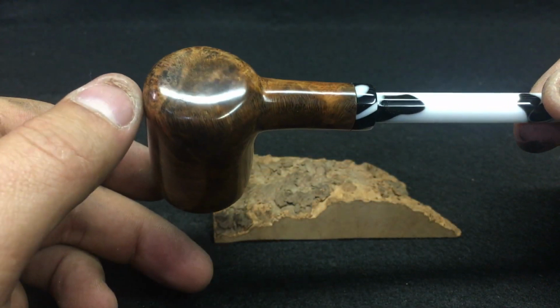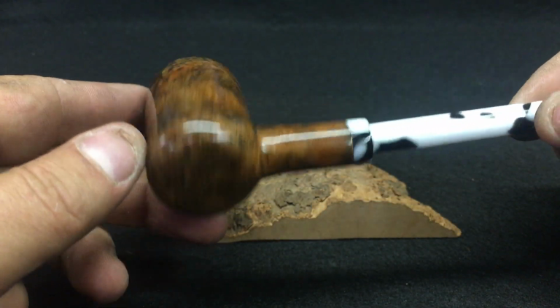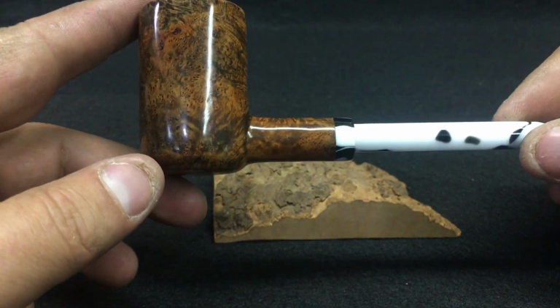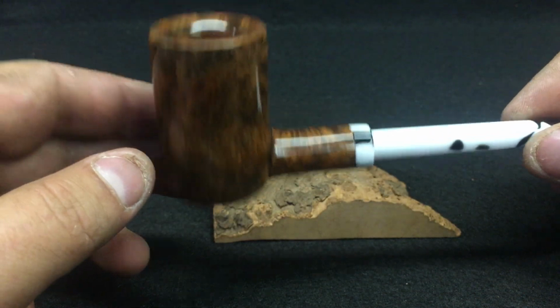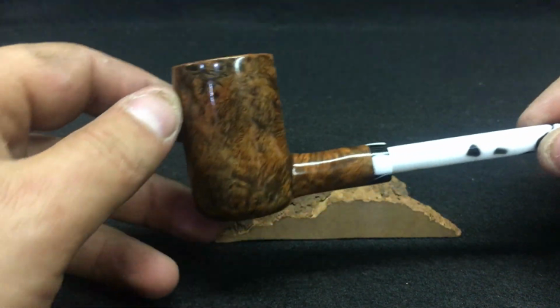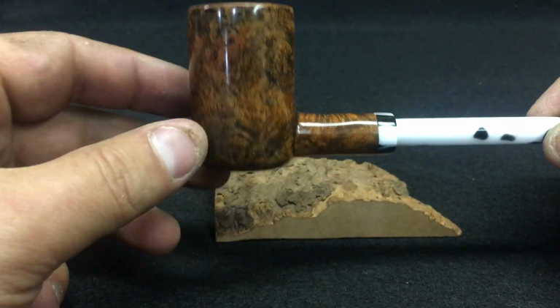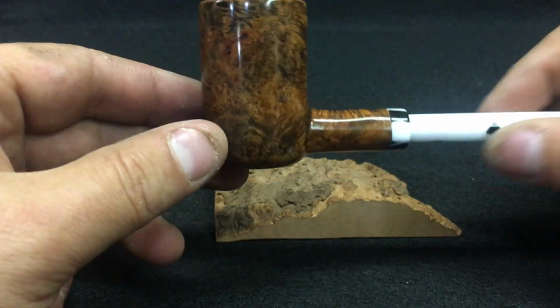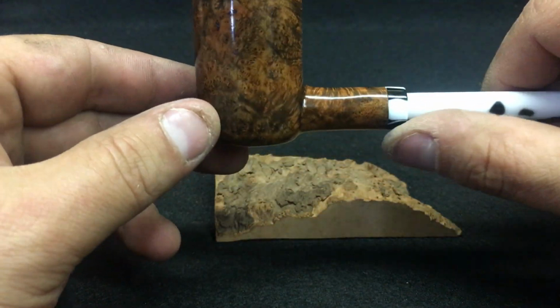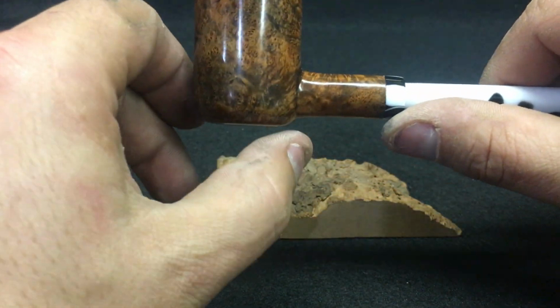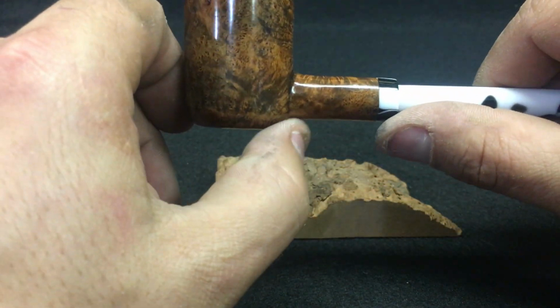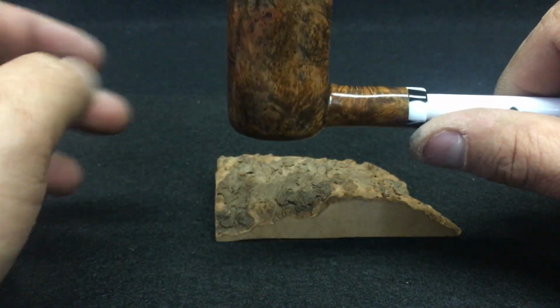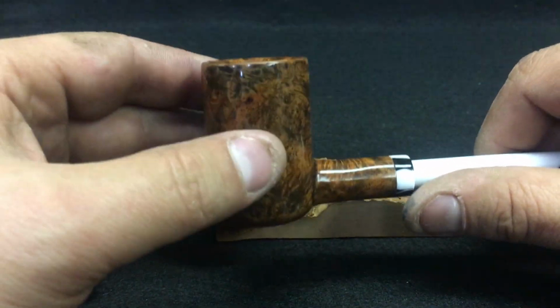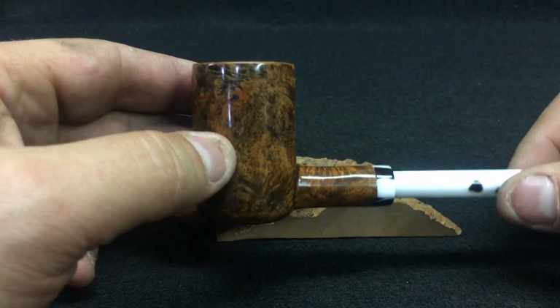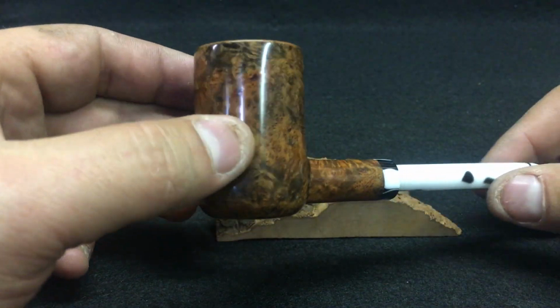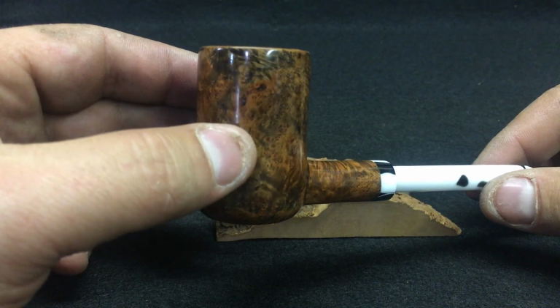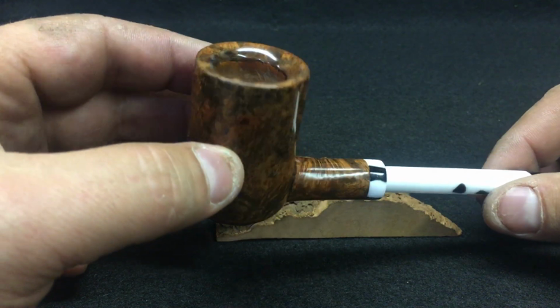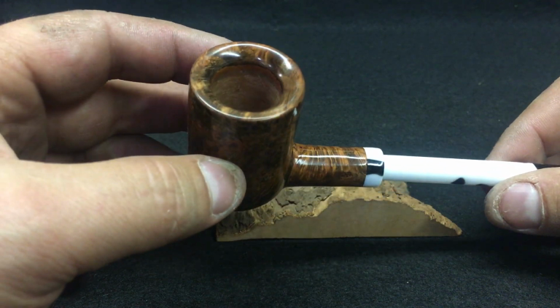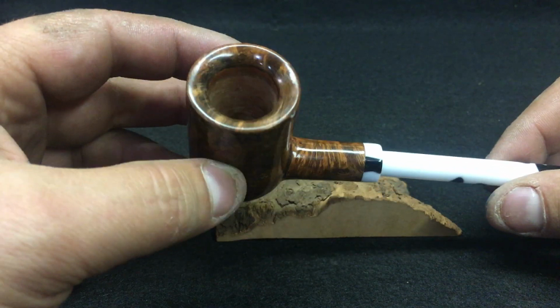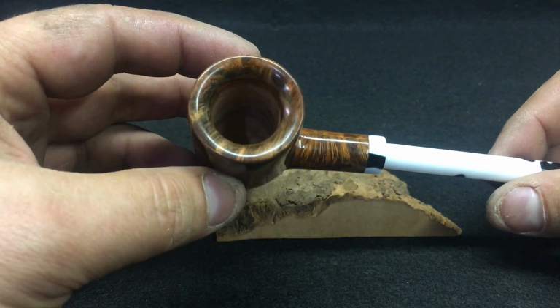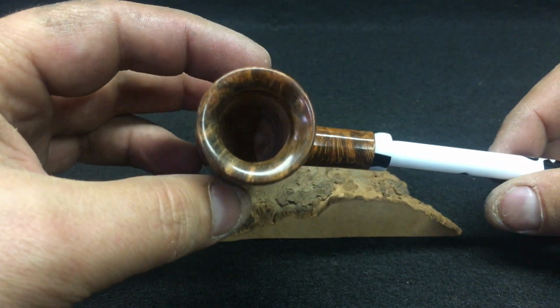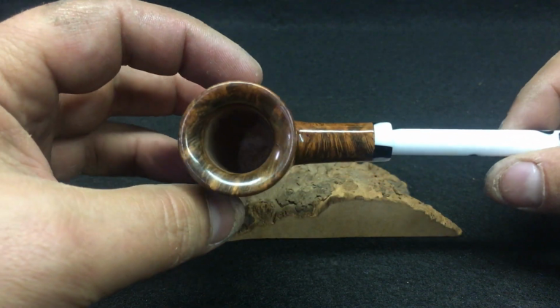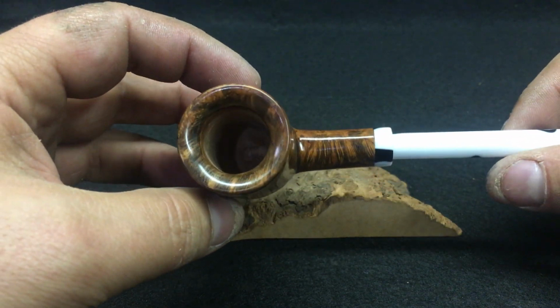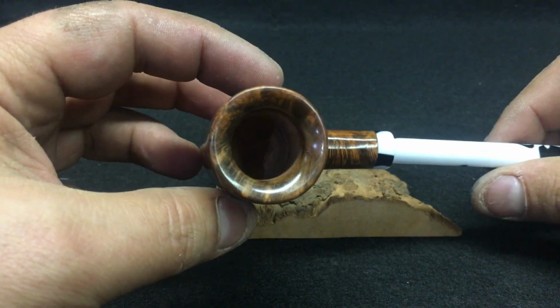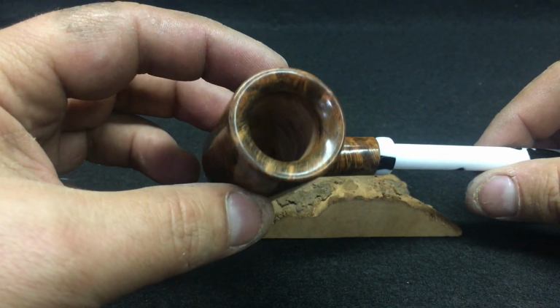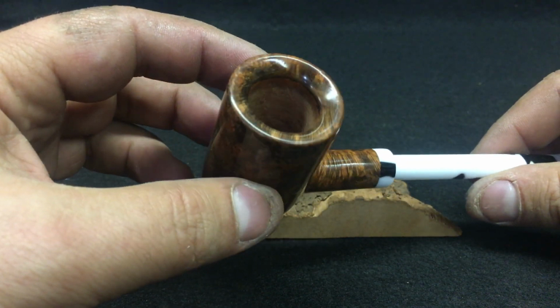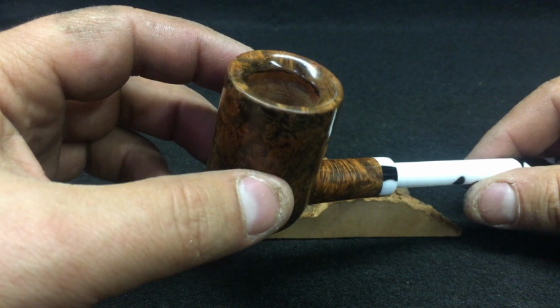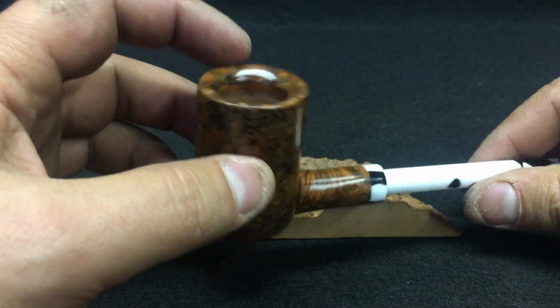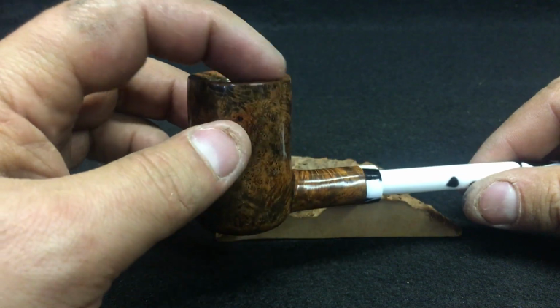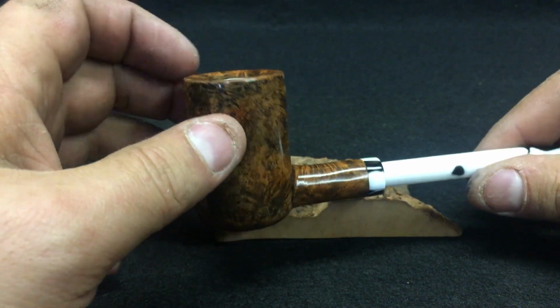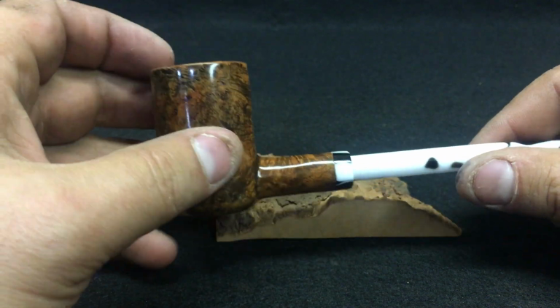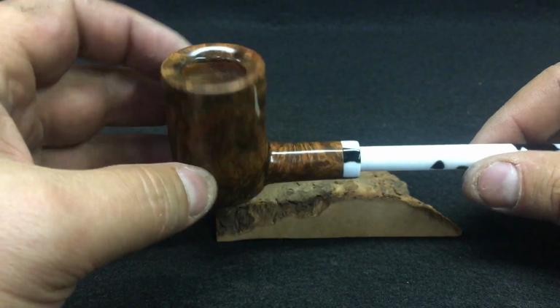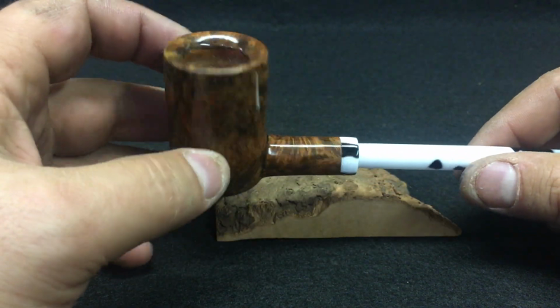Like I said, it's a poker — maybe a billiard, but more of a poker because there is the lip here and it's a sitter in my opinion. If I'm wrong, correct me in the comments. Drill is perfect. Concave rim.